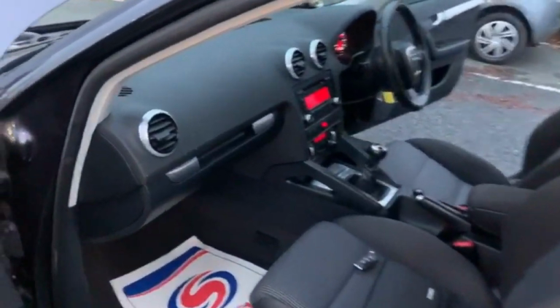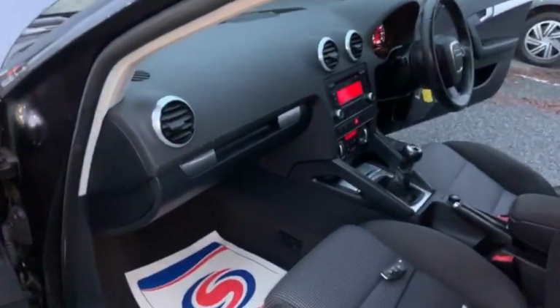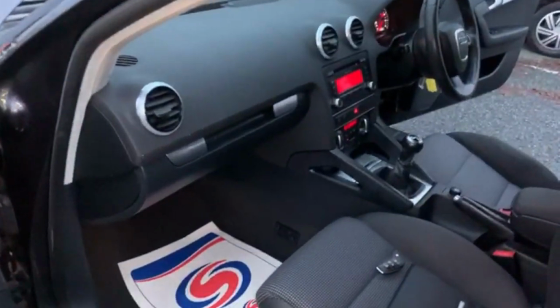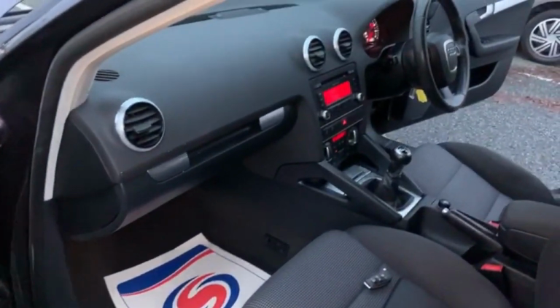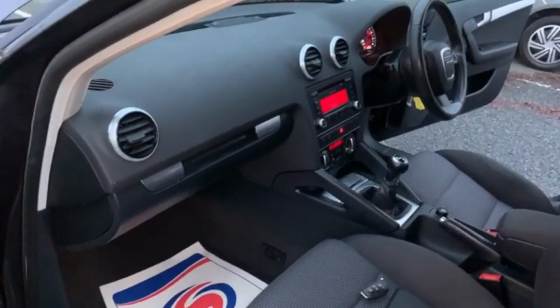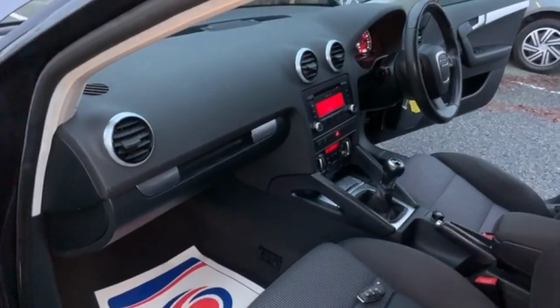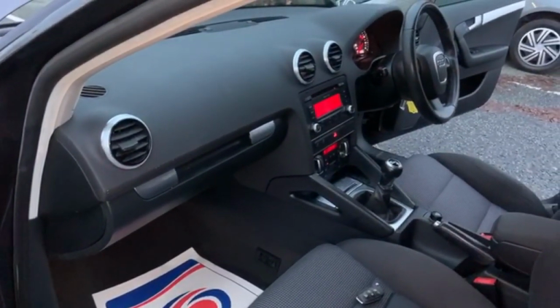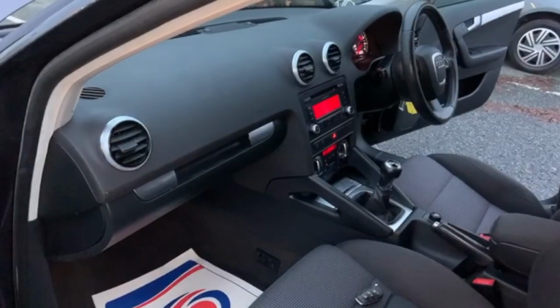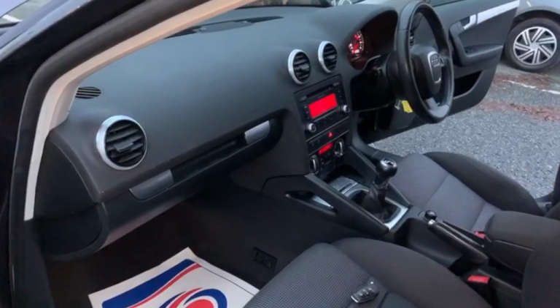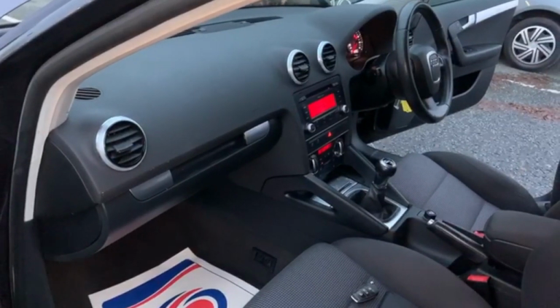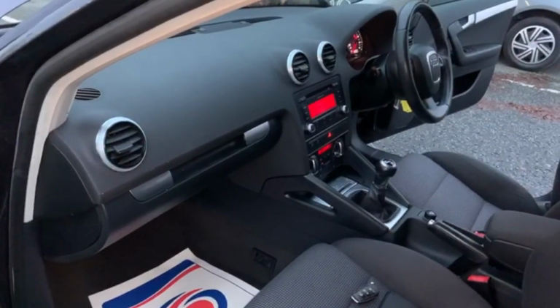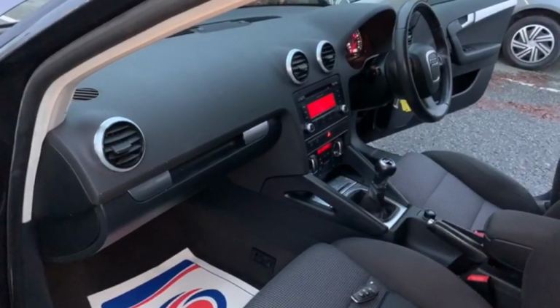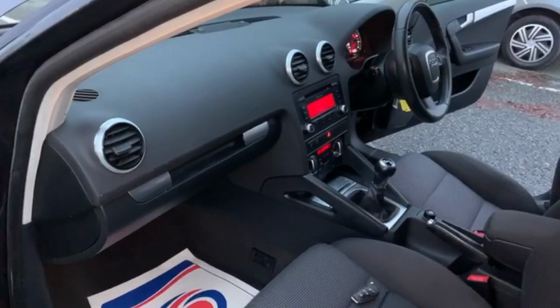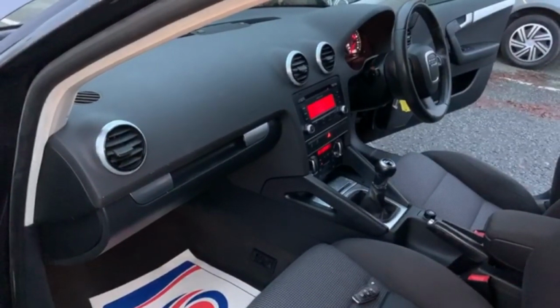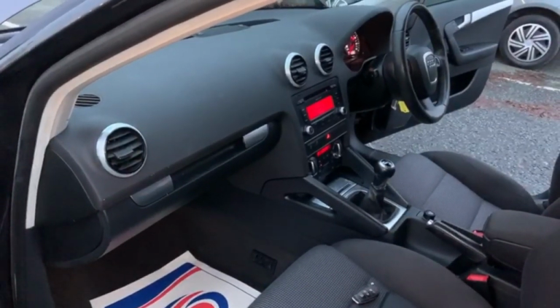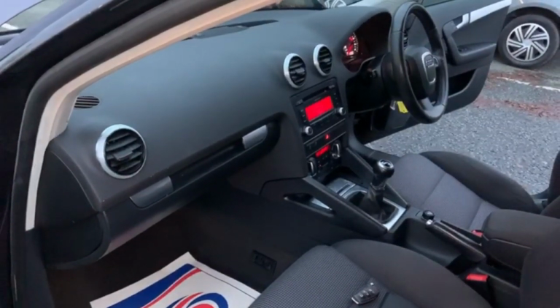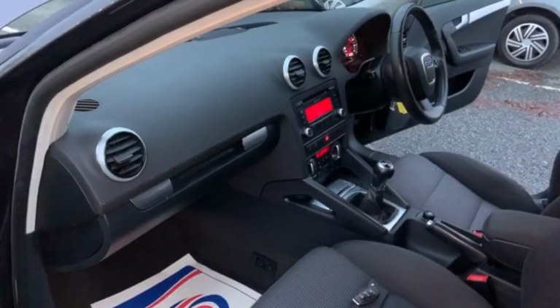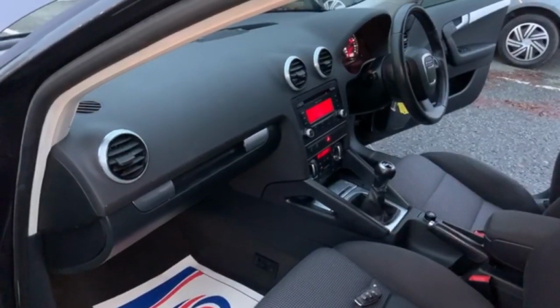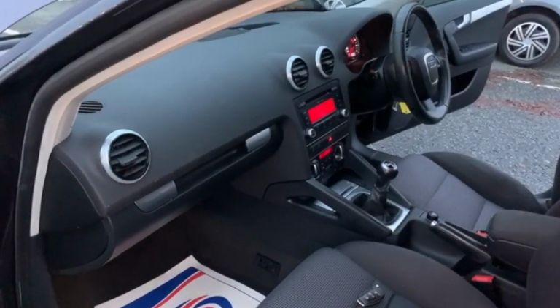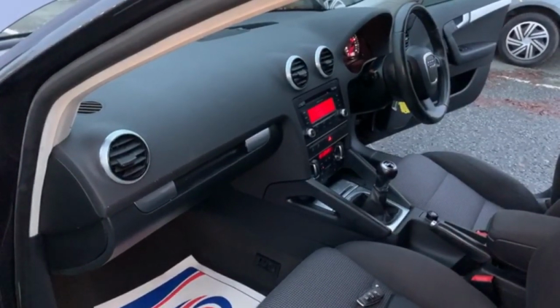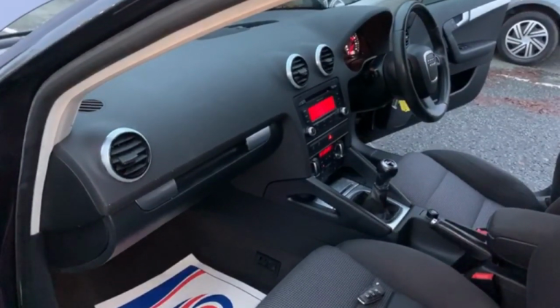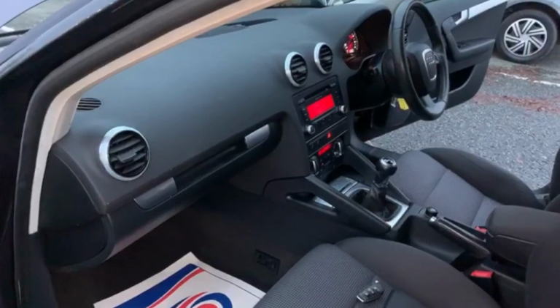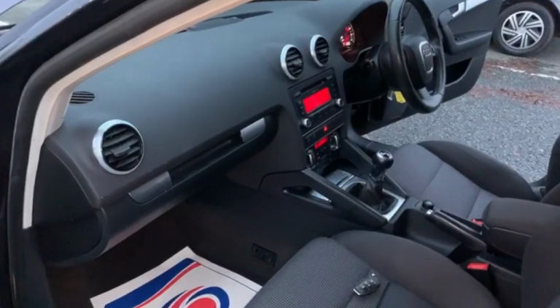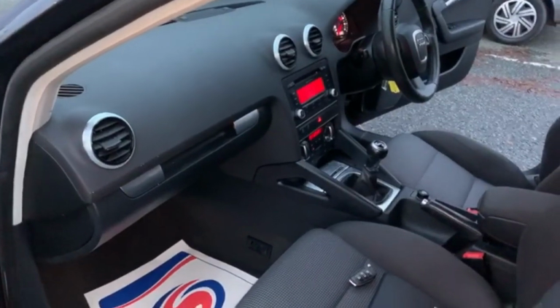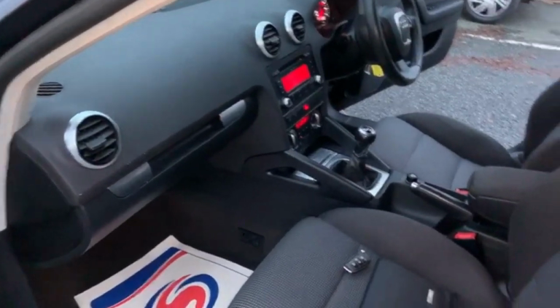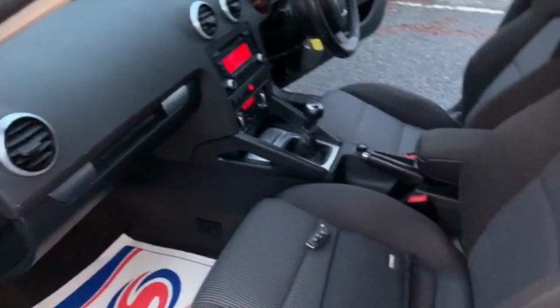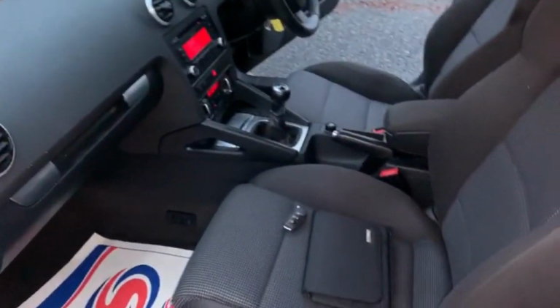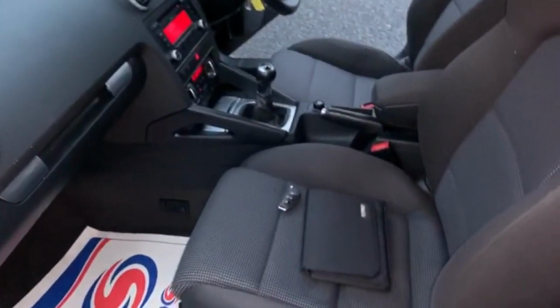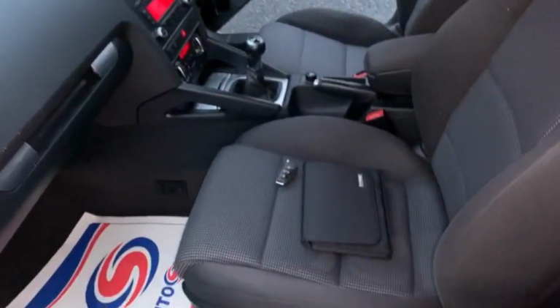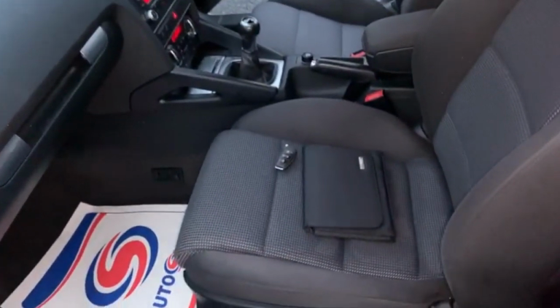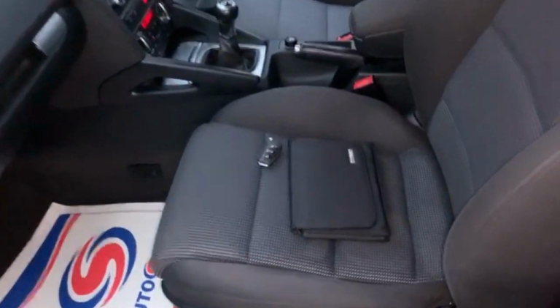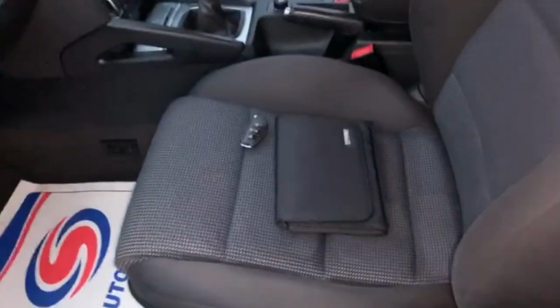There are no scuffs or marks on the dashboard. The car is free of any adverse smells — no dog or cigarette smells at all present in the vehicle. The V5 logbook and spare key are present.